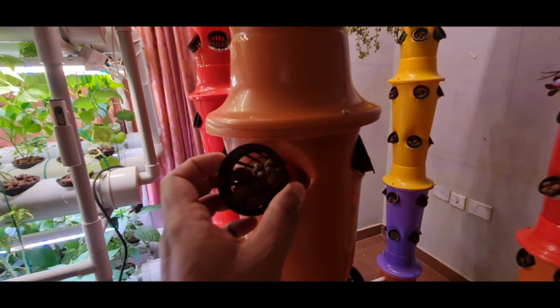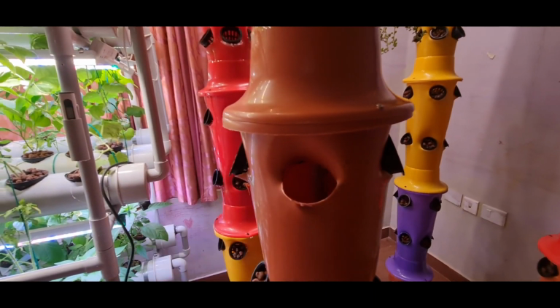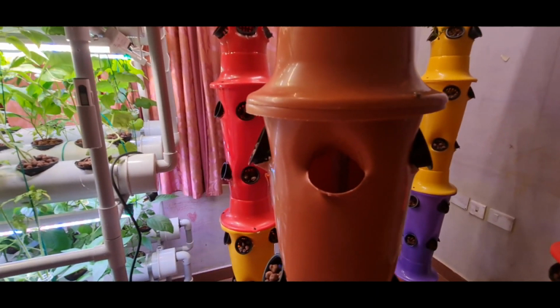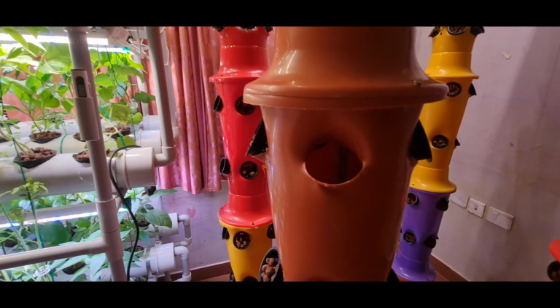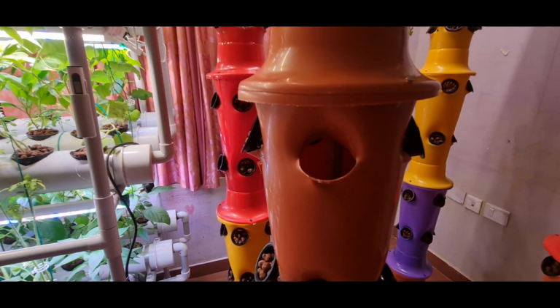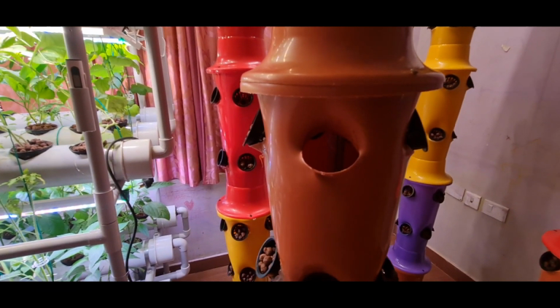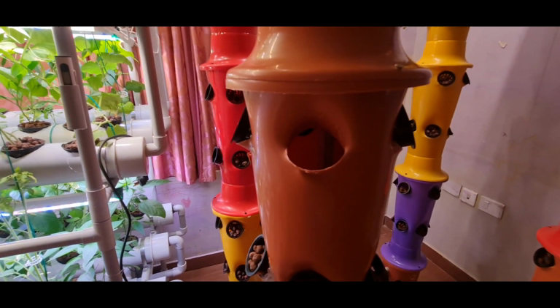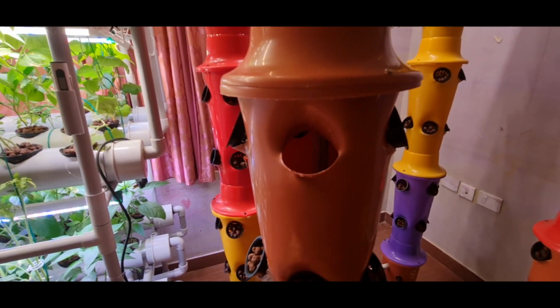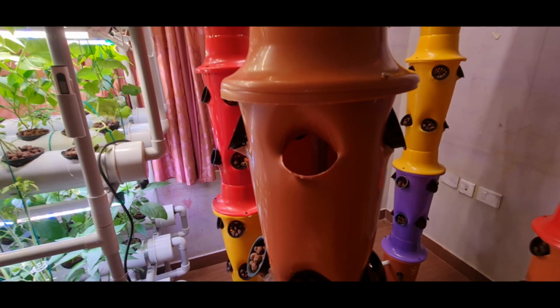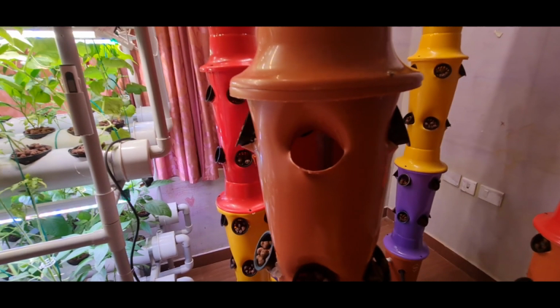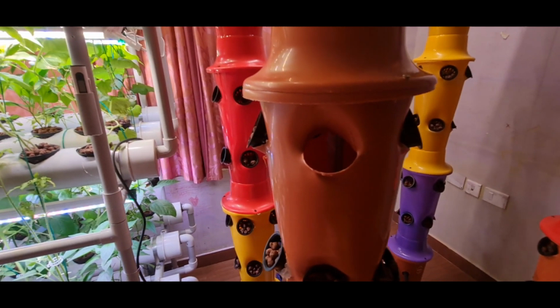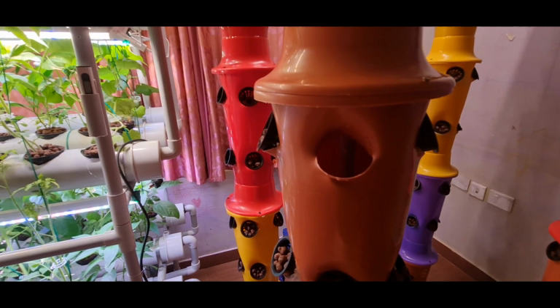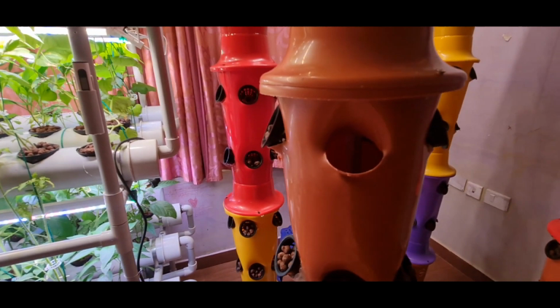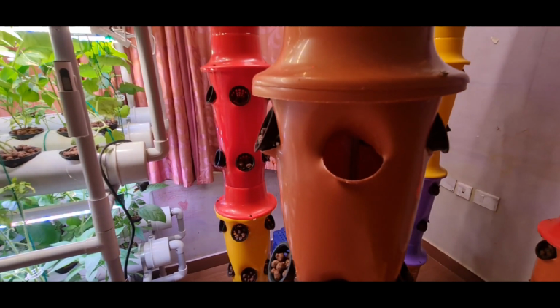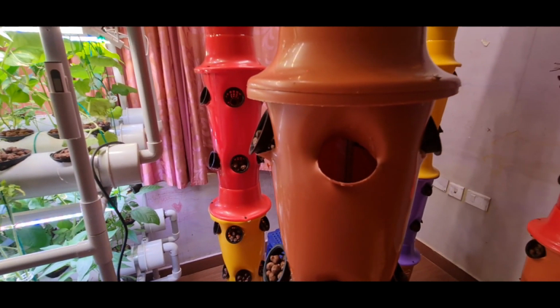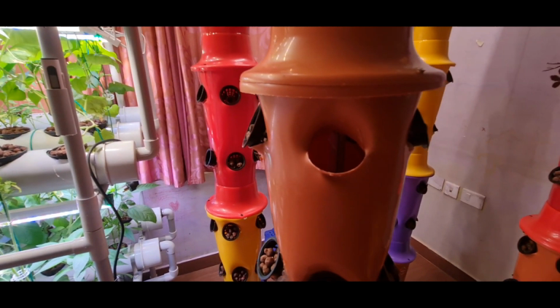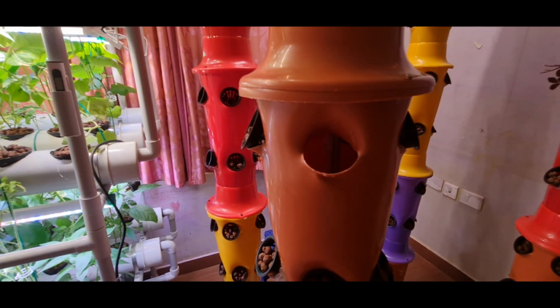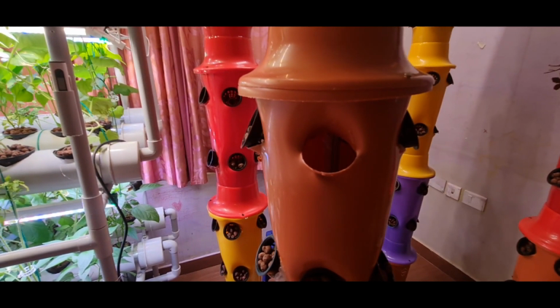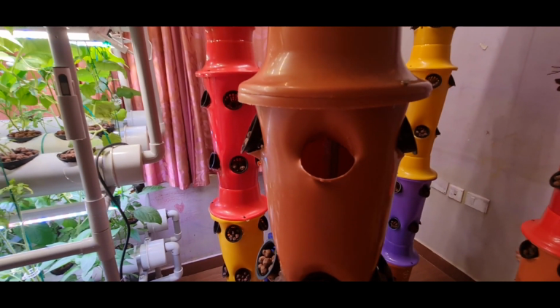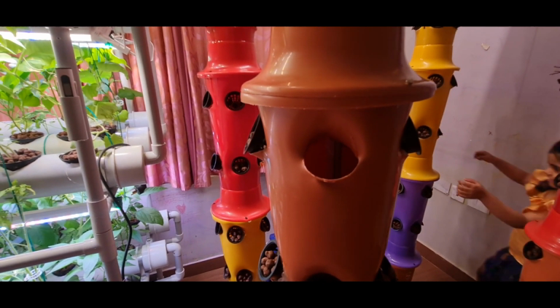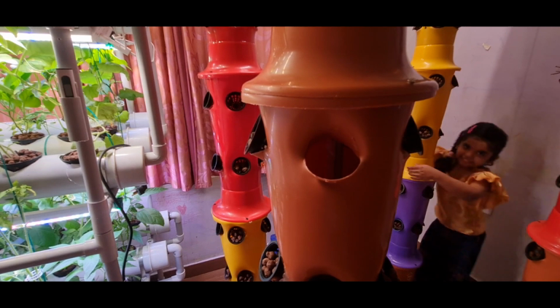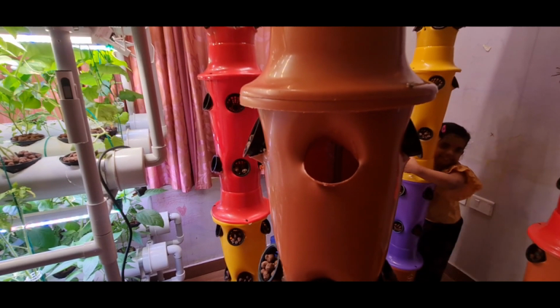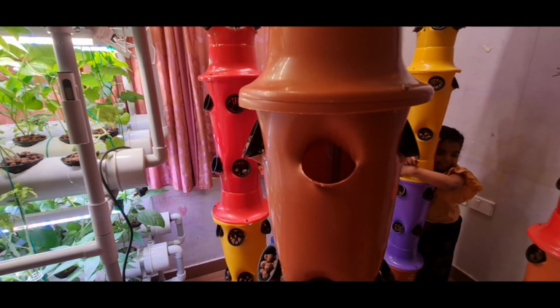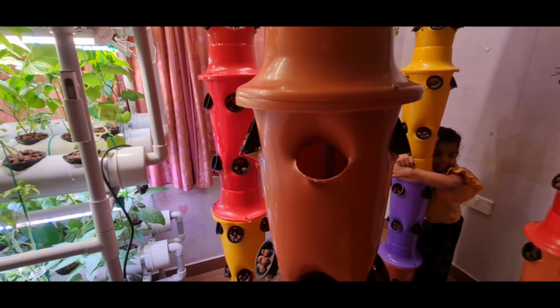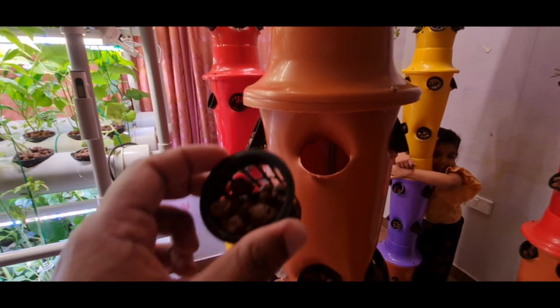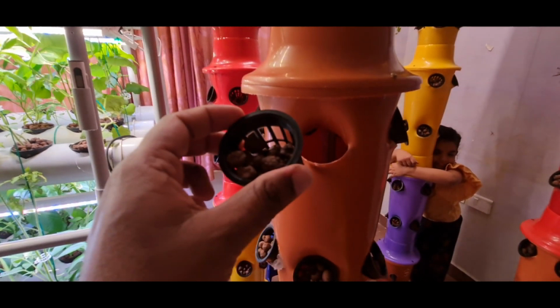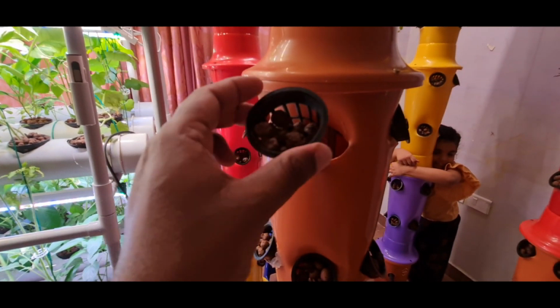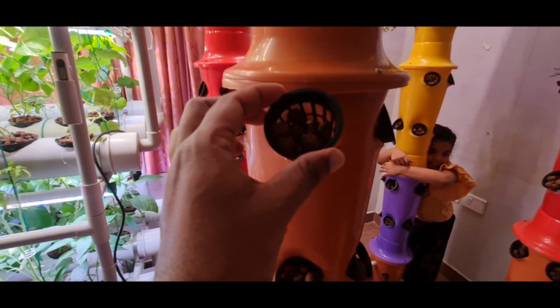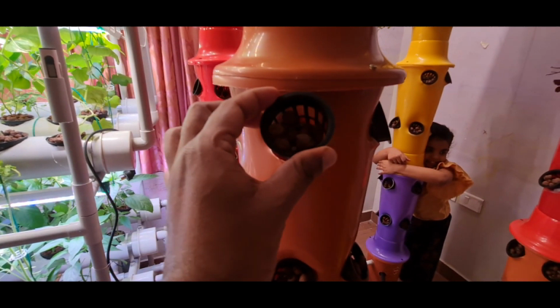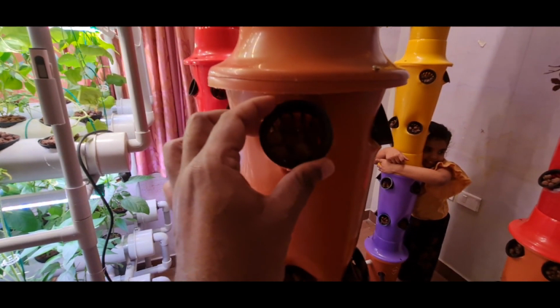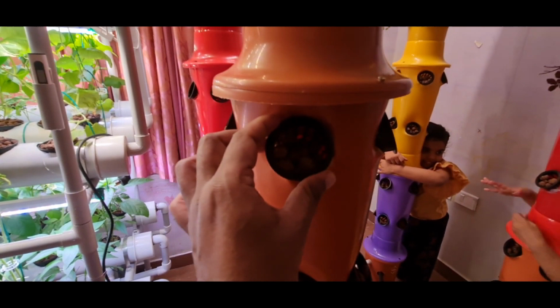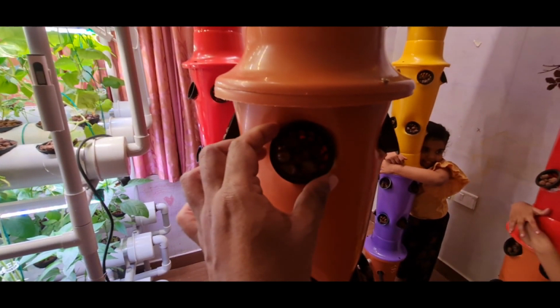As you can see the holes are there. You can refer to my old video on how to create these holes for hydroponic towers. And inside each hole I have used a 2-inch net pot.